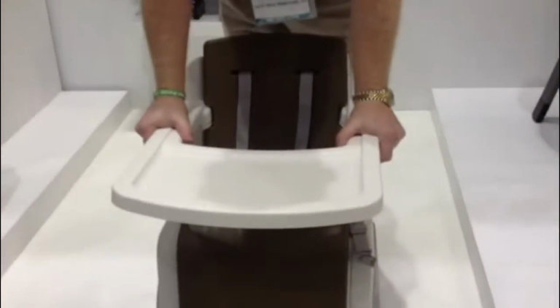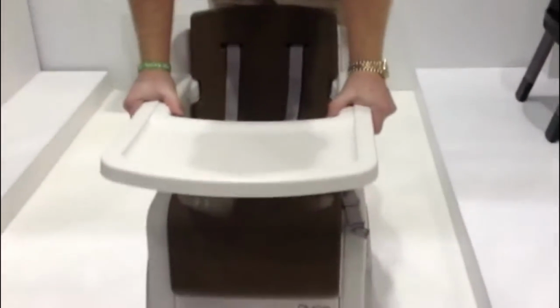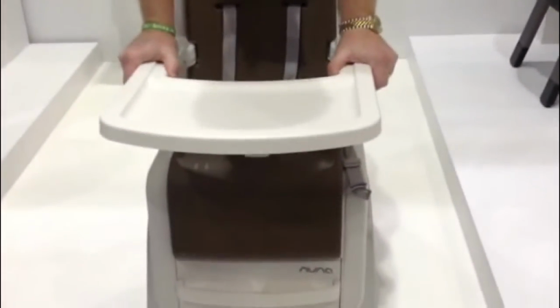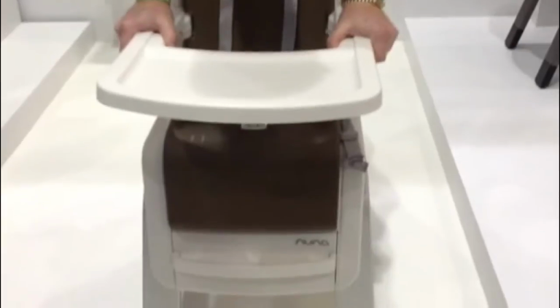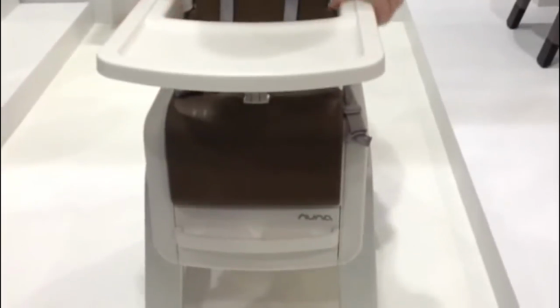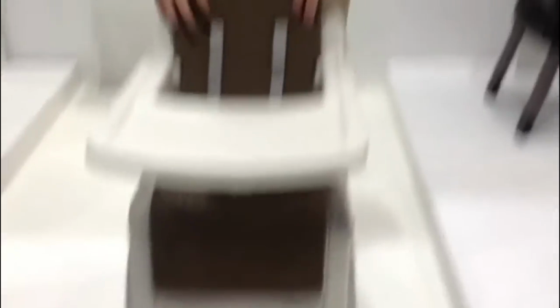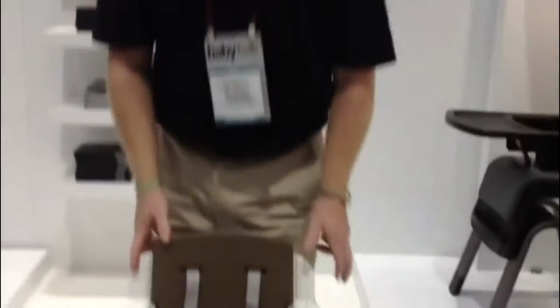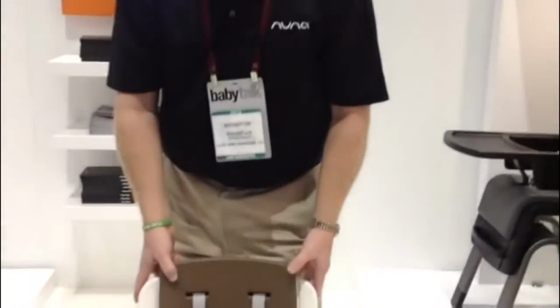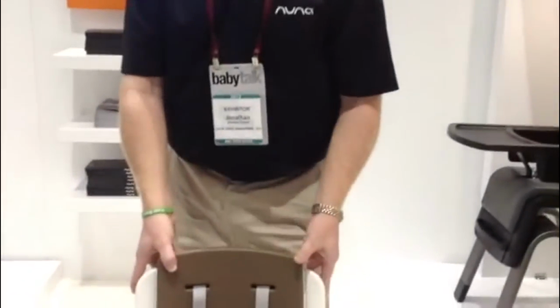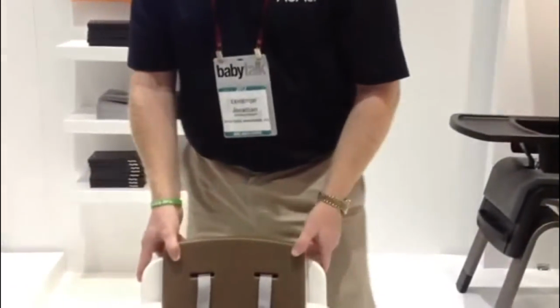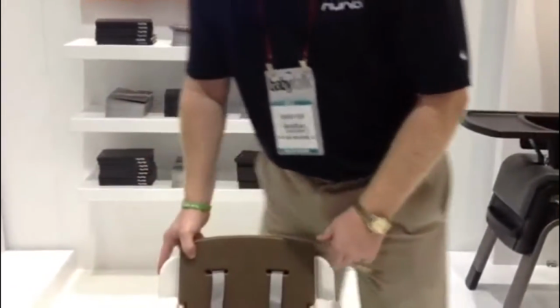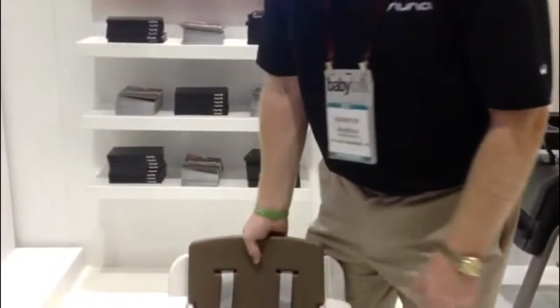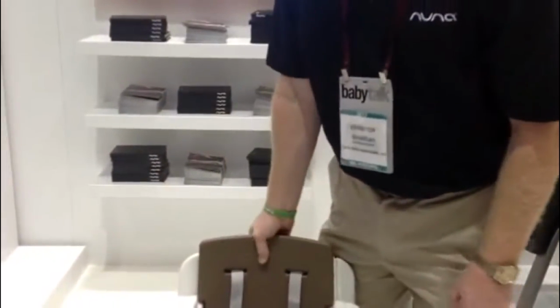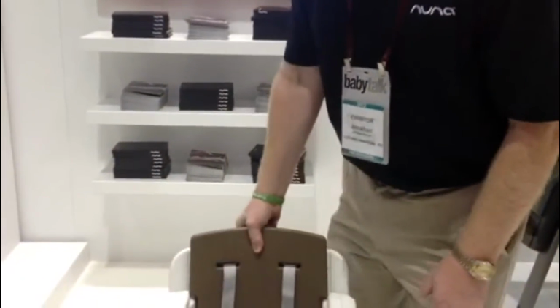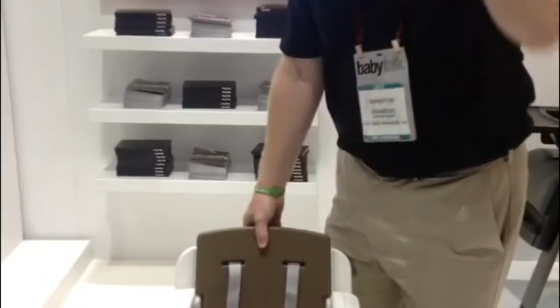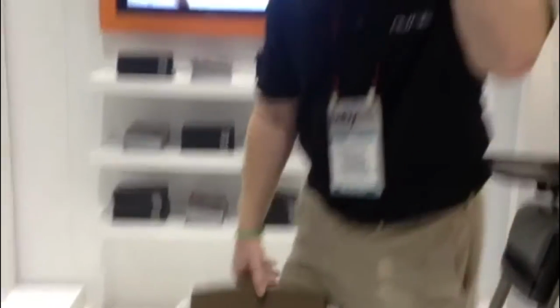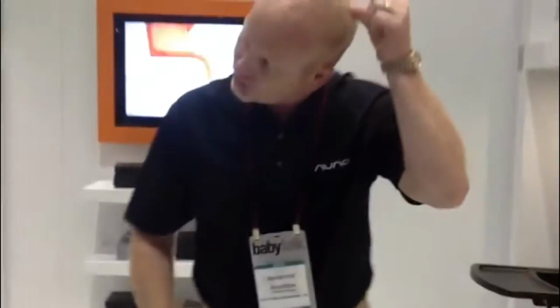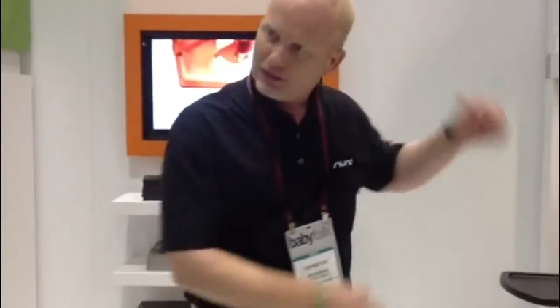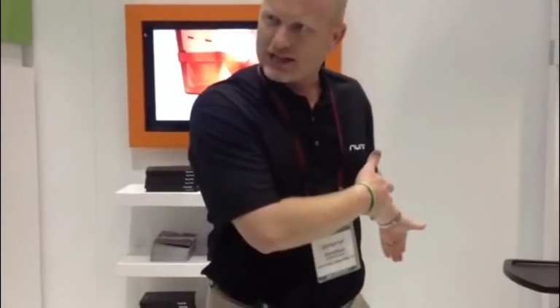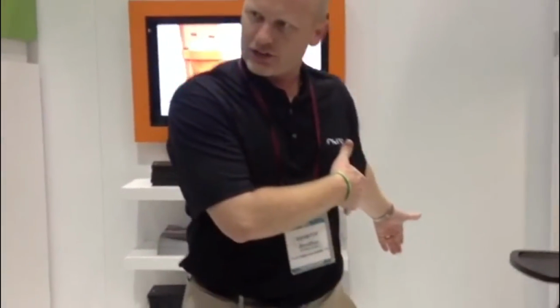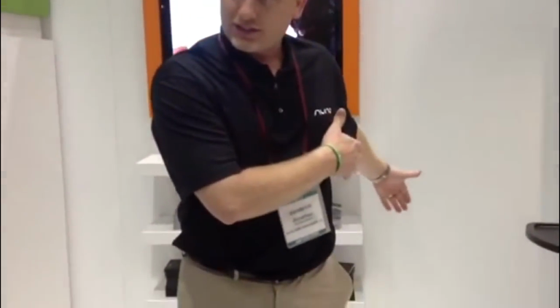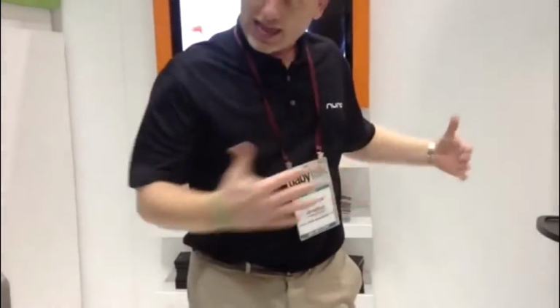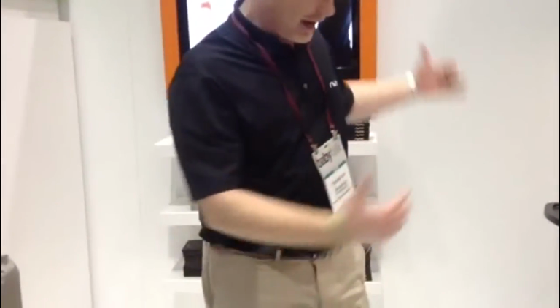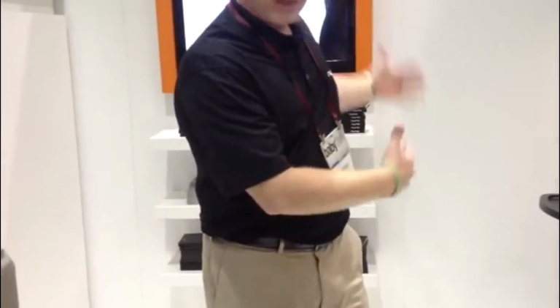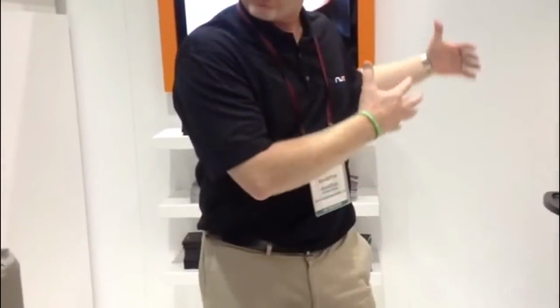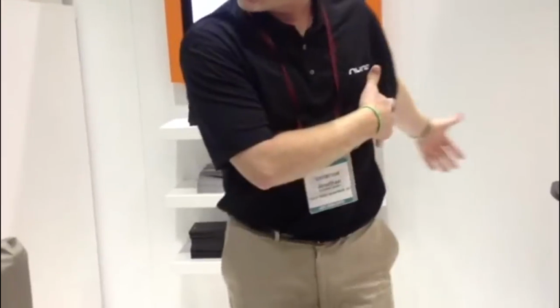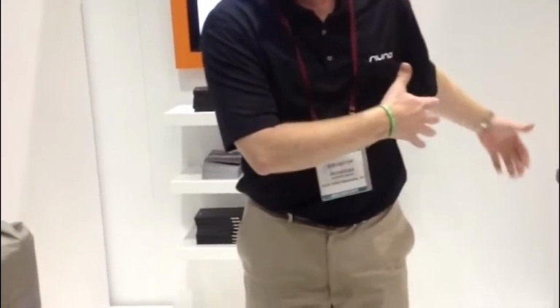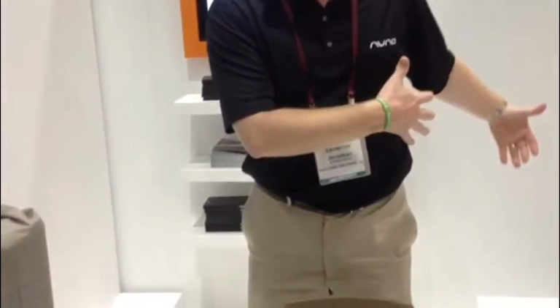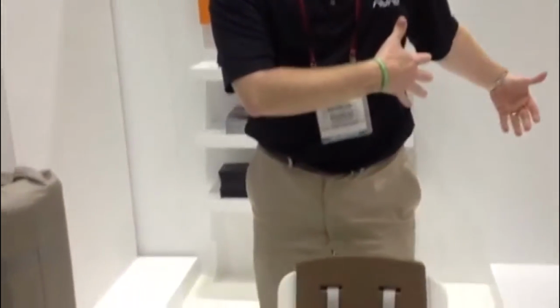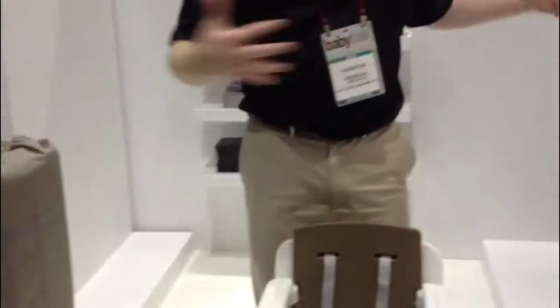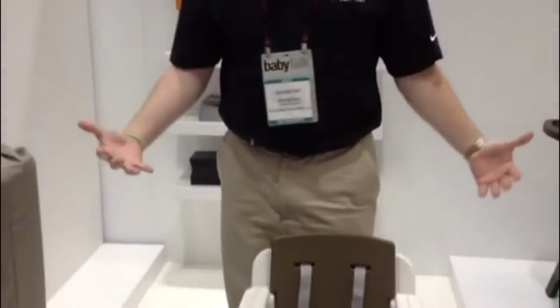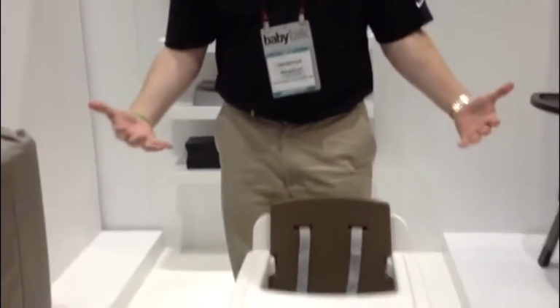The high chair was actually built with a total design bringing the child closer to the table. These high chairs, they're the A-frame, big bulky, sit in the corner, a lot of space taken up.